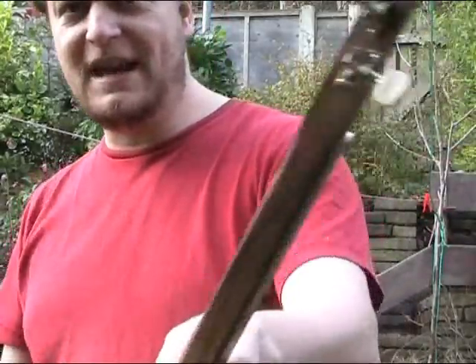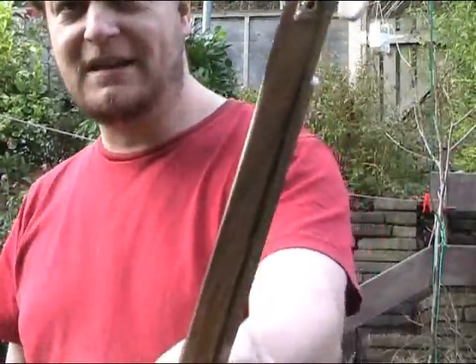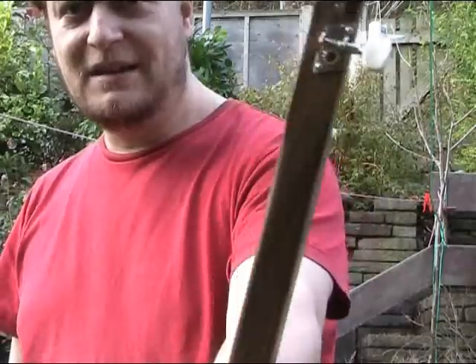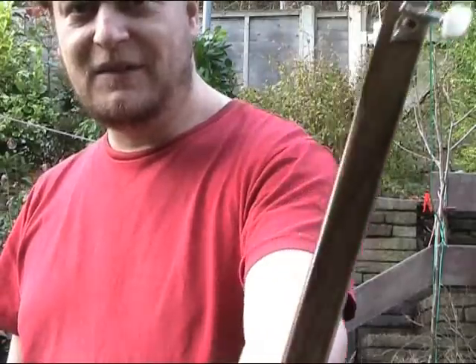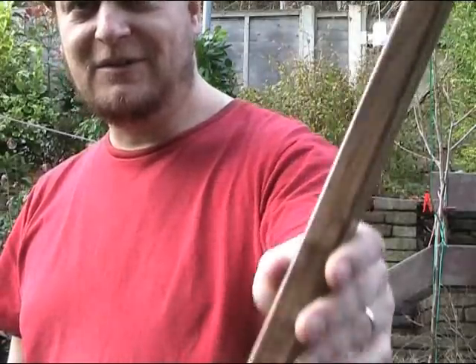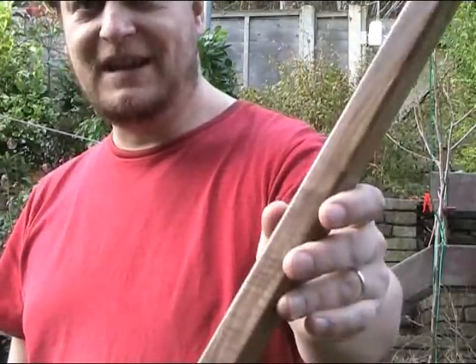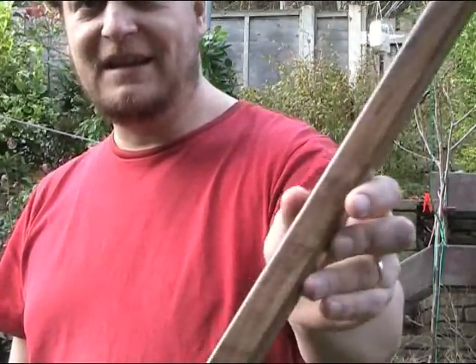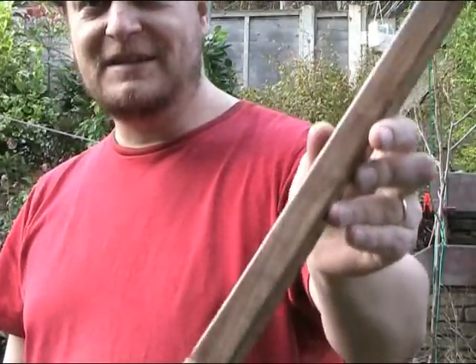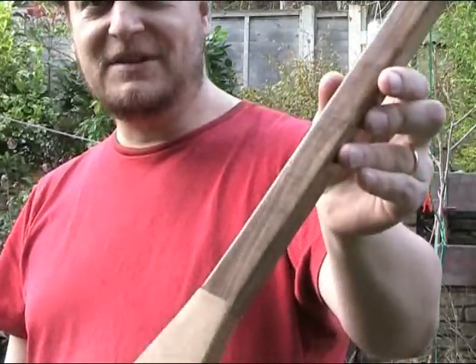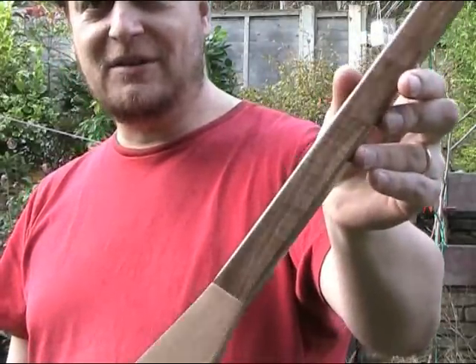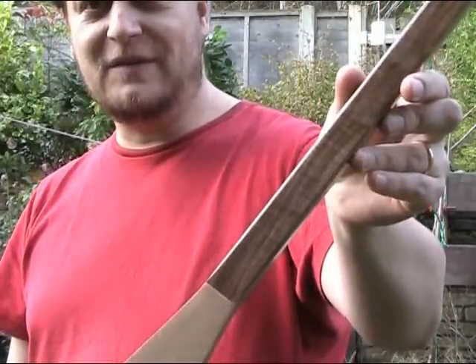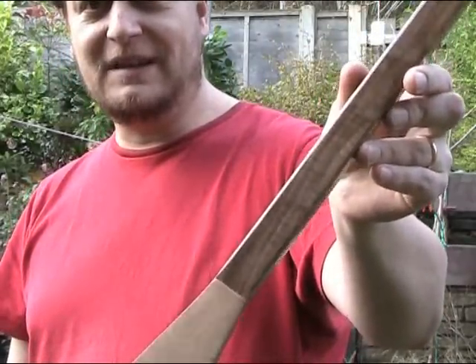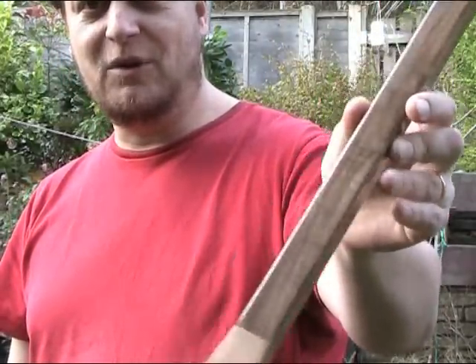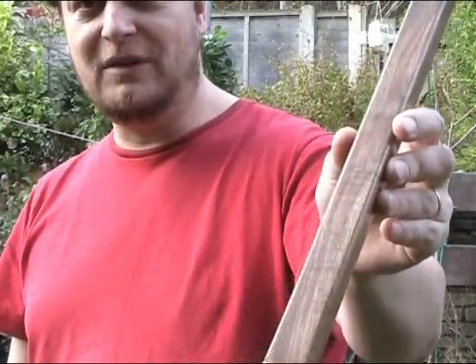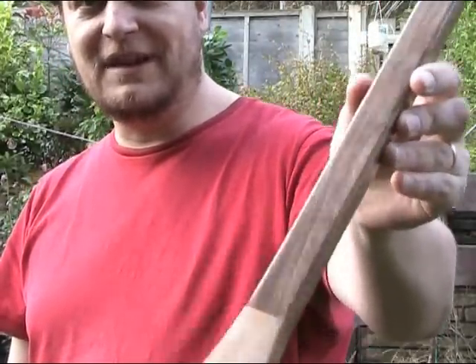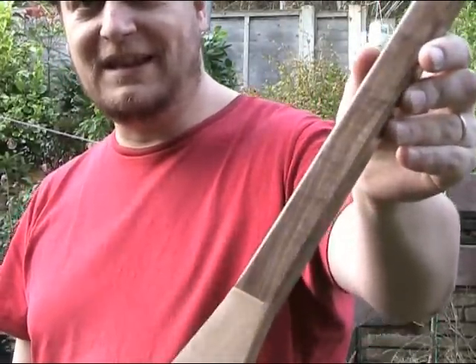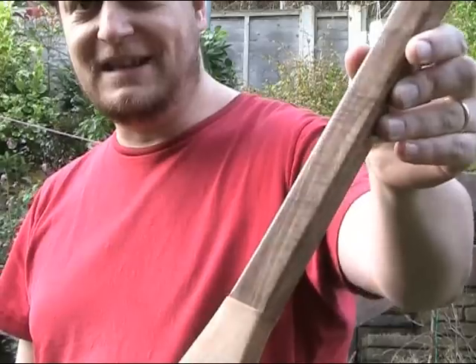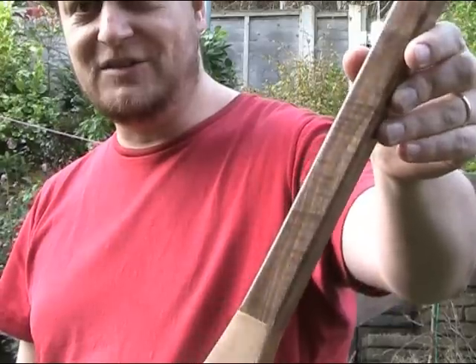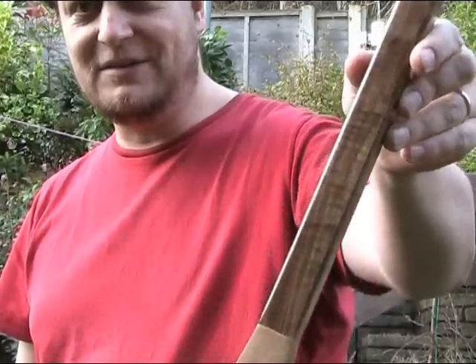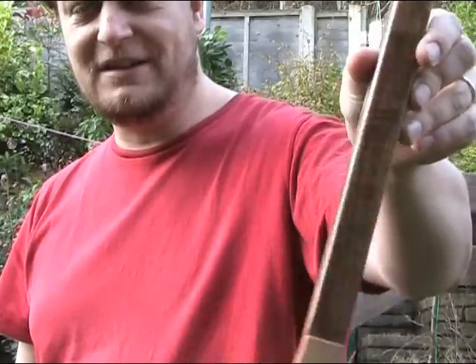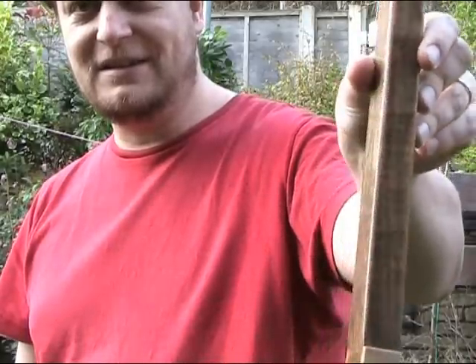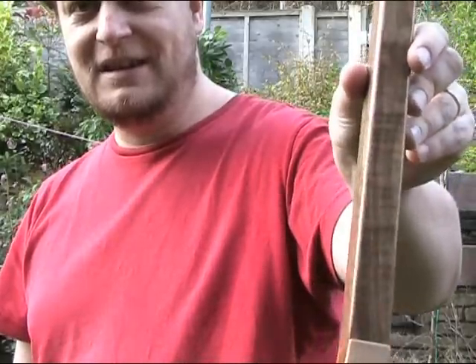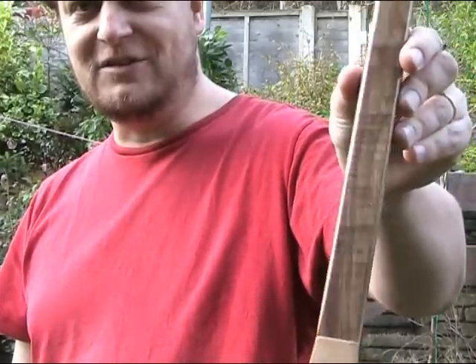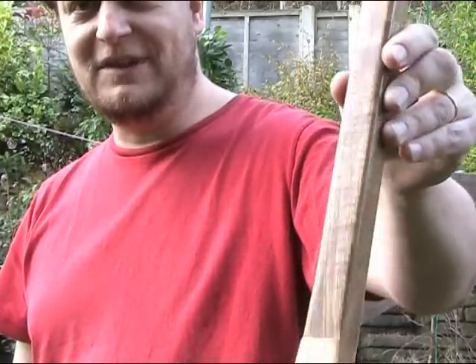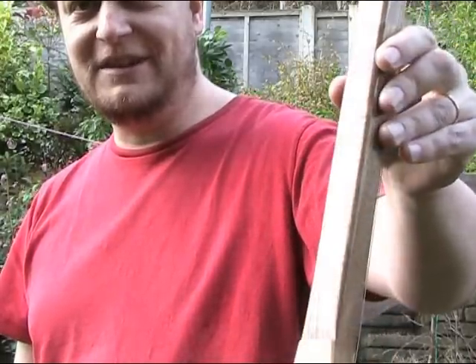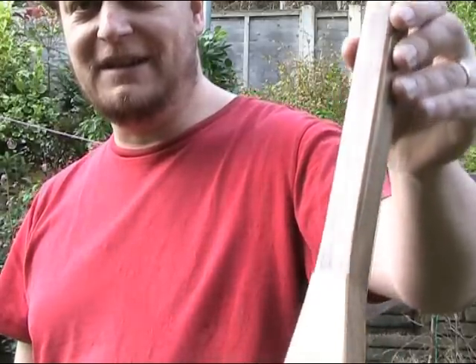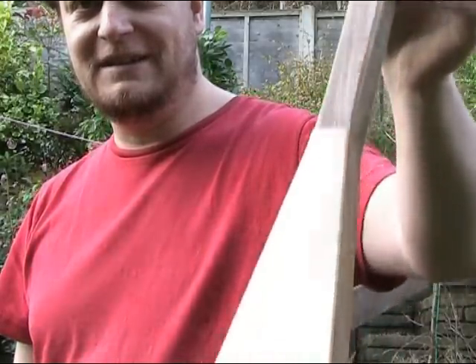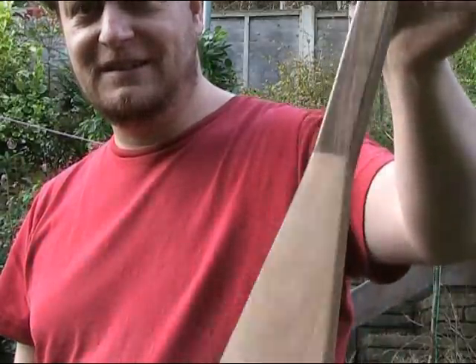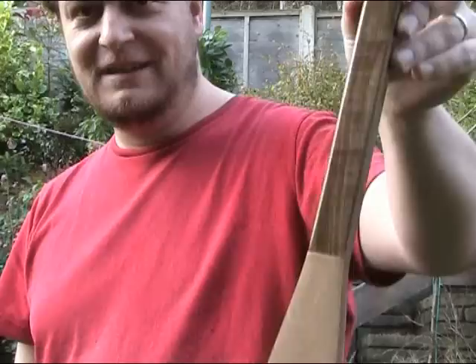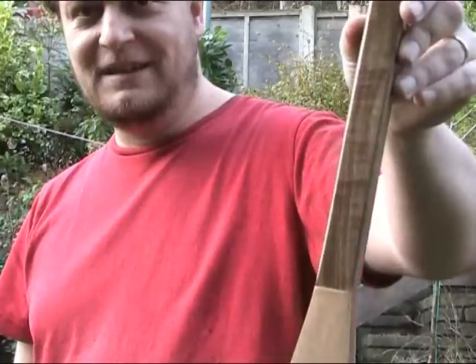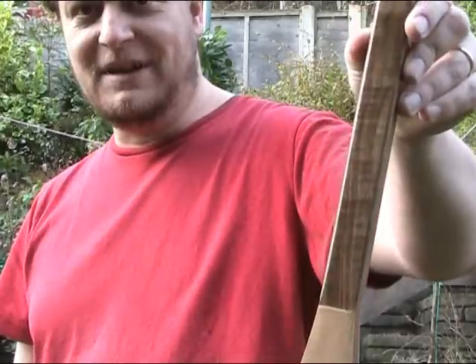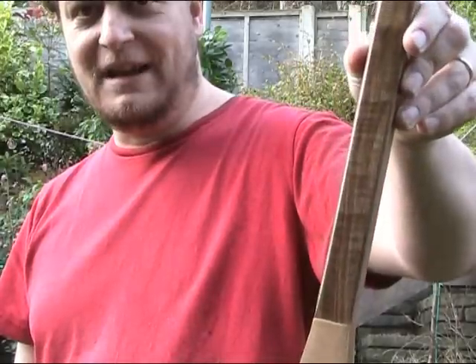The neck — if you get a good look at the neck there — is a piece of English walnut, and if I can get the light to catch it just right, you'll see that it's got some lovely curly grain in the back of the neck.